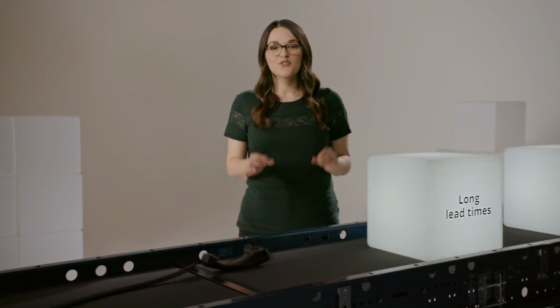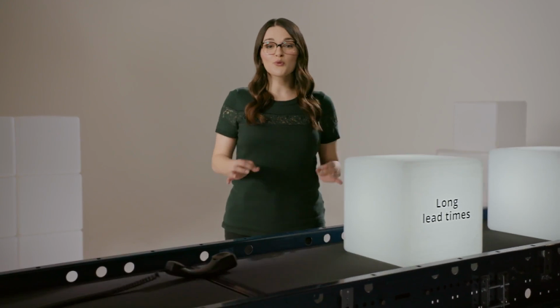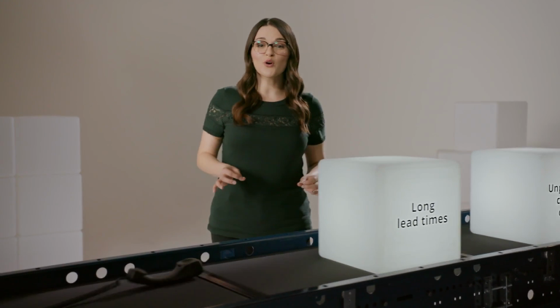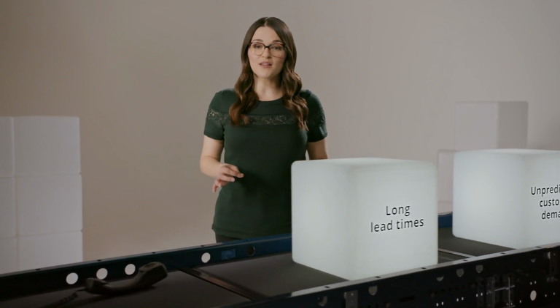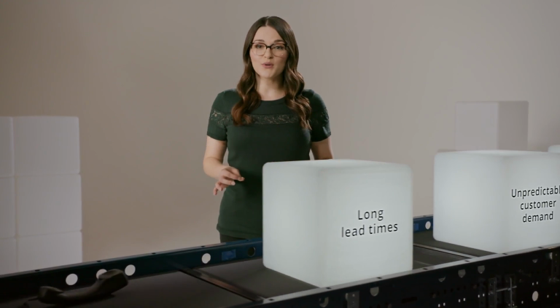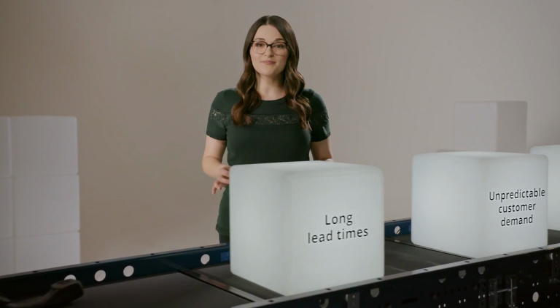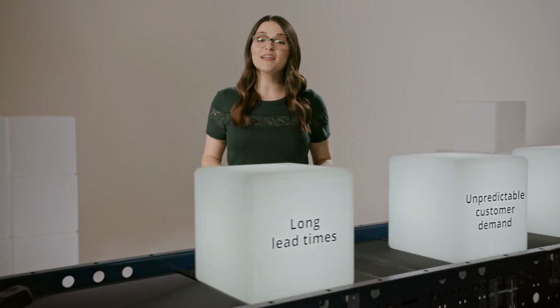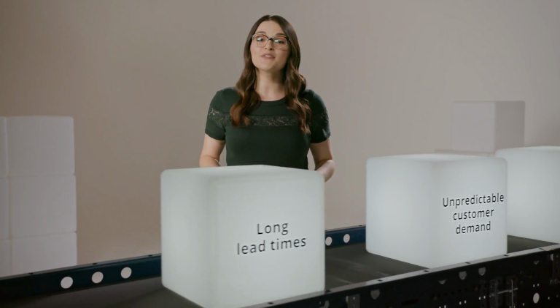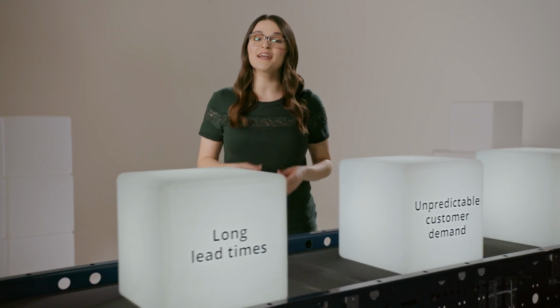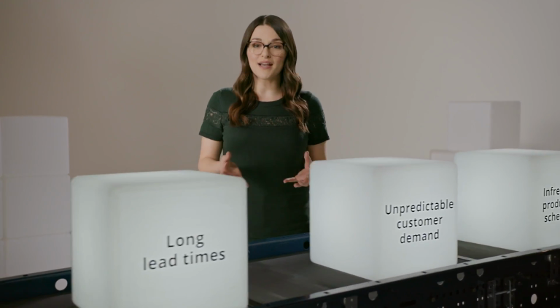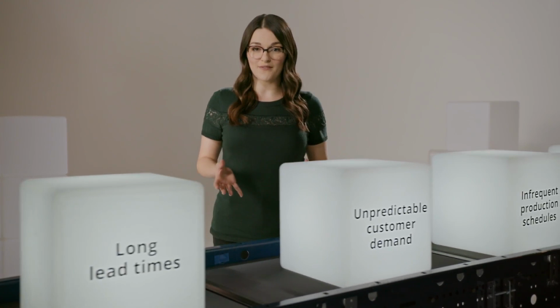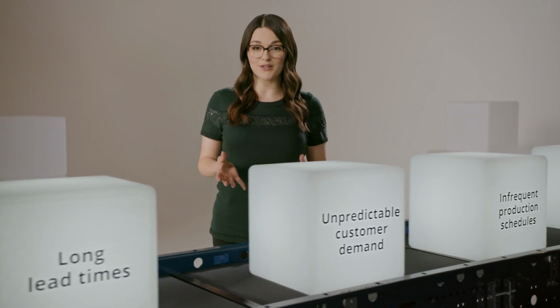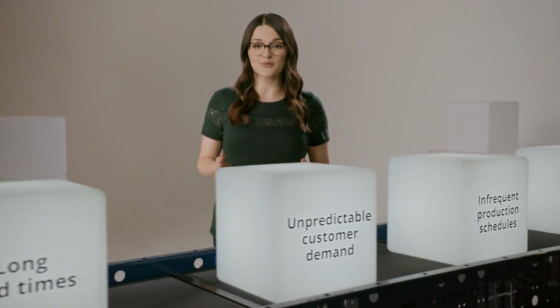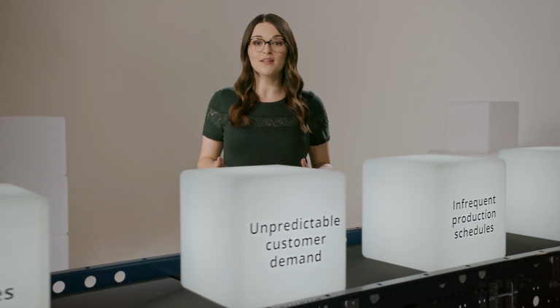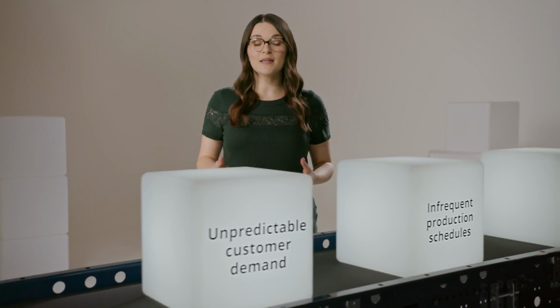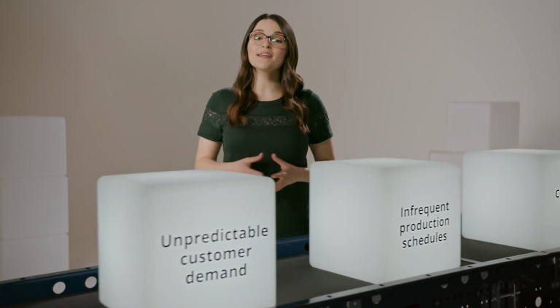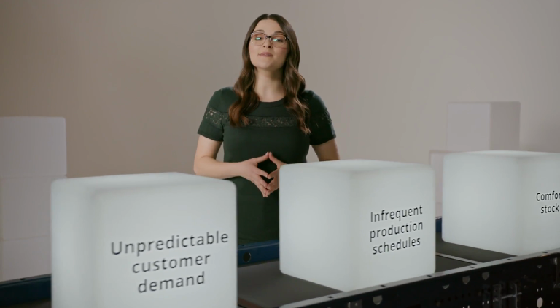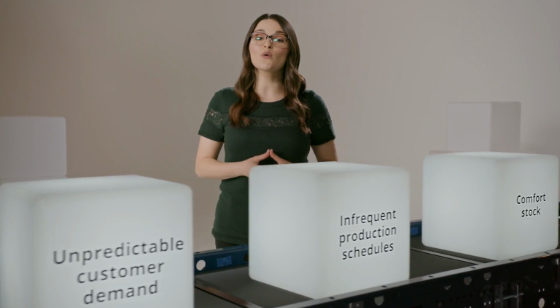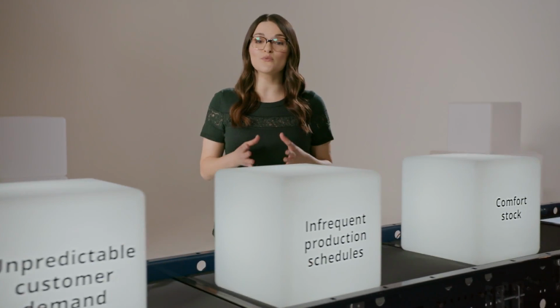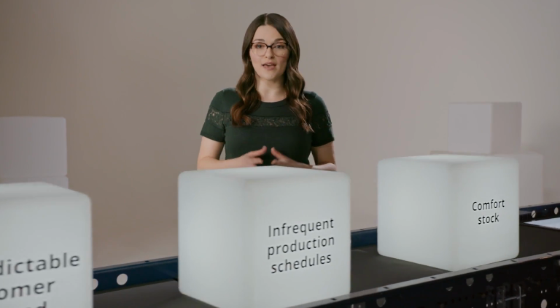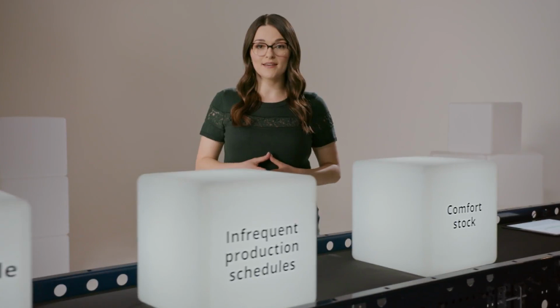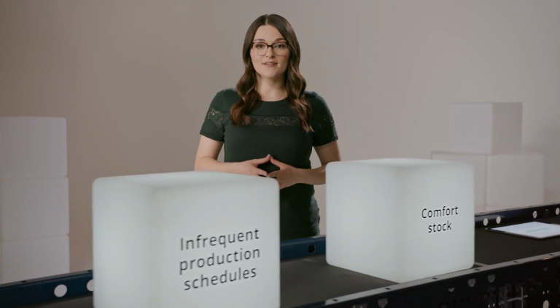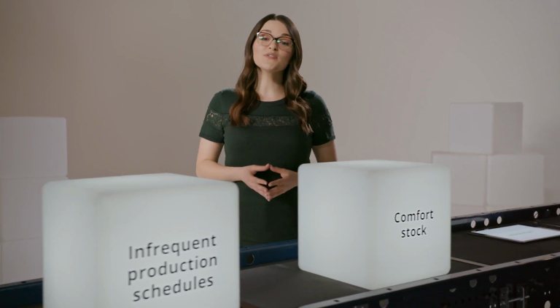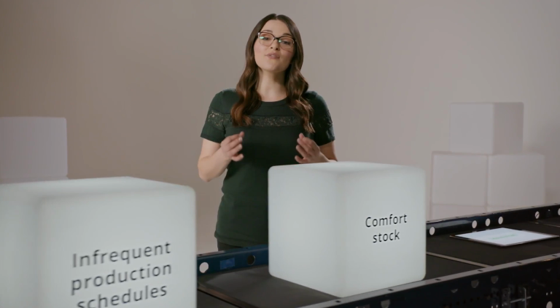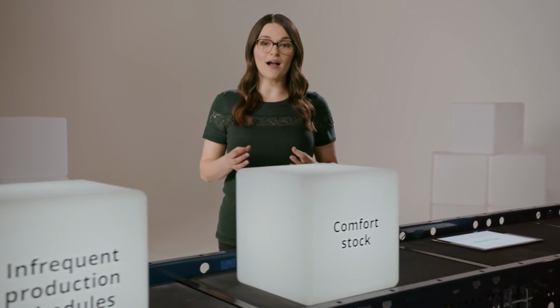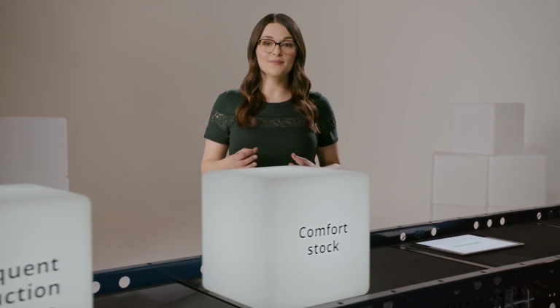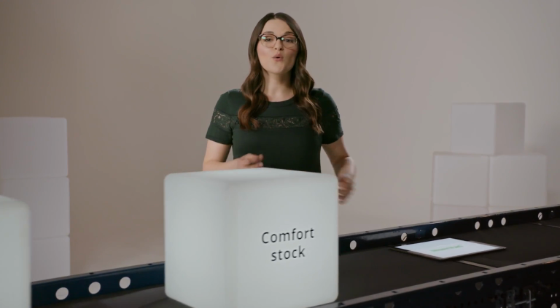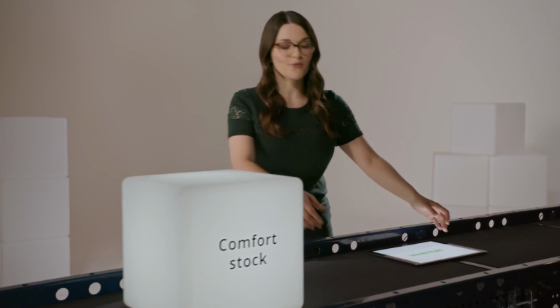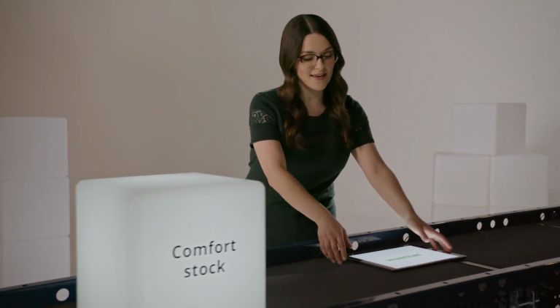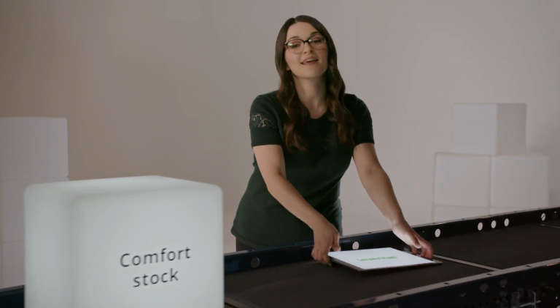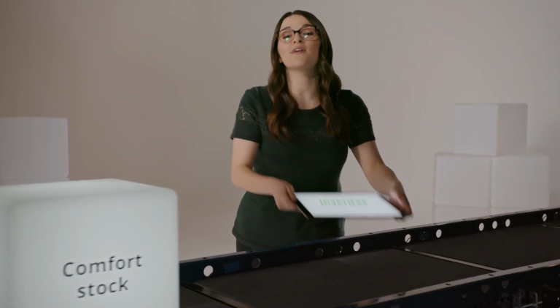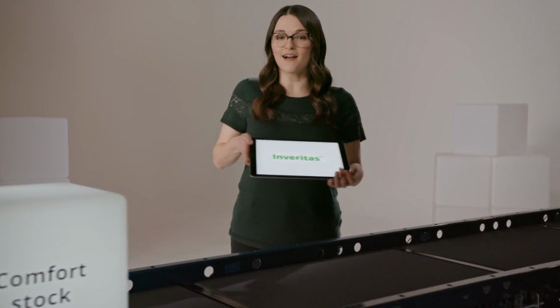To improve your overall inventory, you need to understand why you have too much or too little. And planning systems alone don't do that. To understand the why, we've created Inveritas.